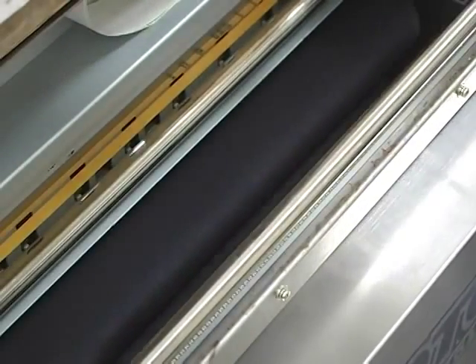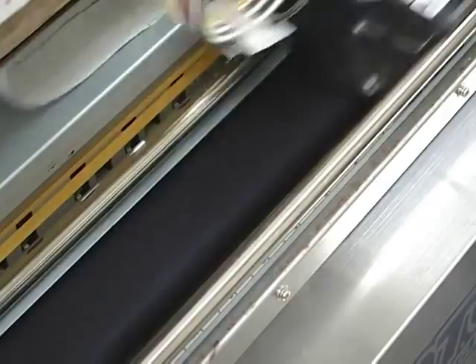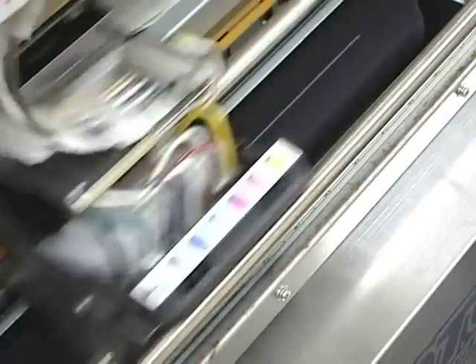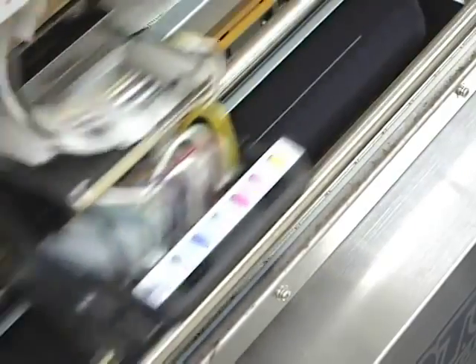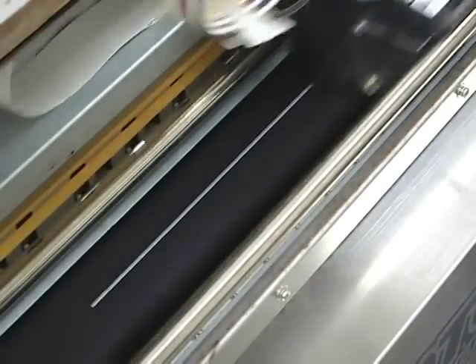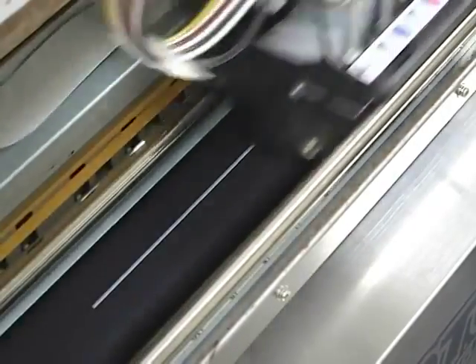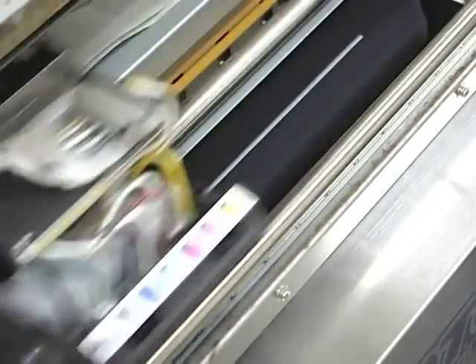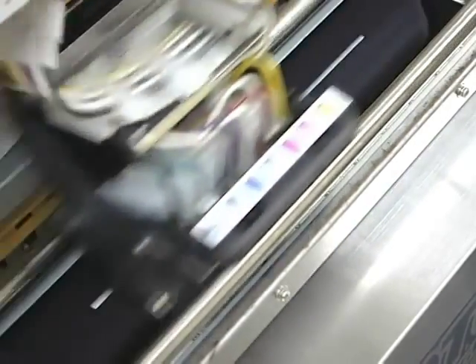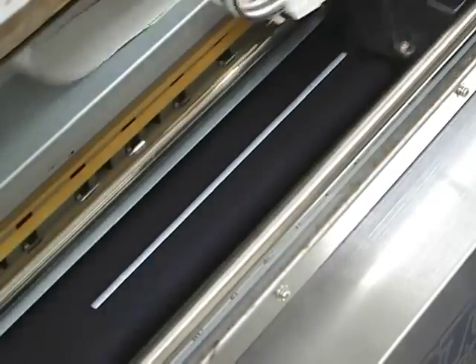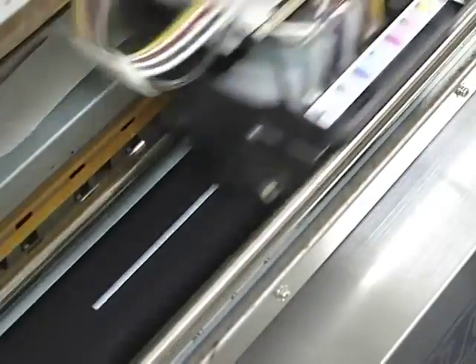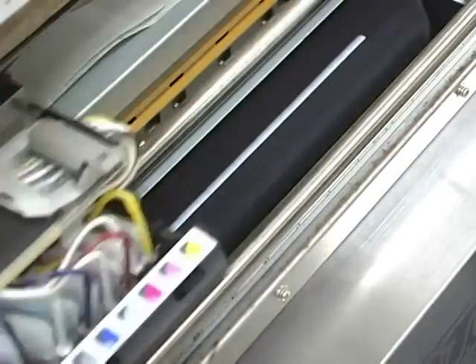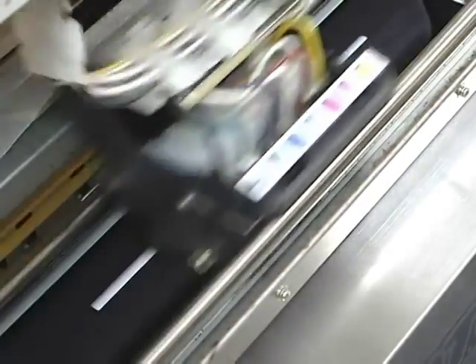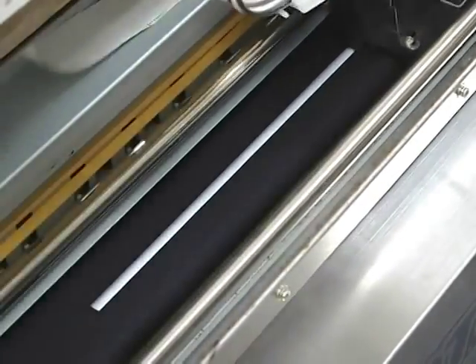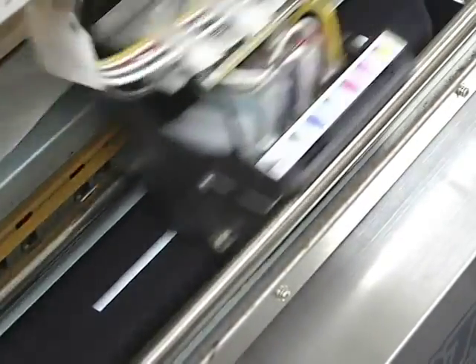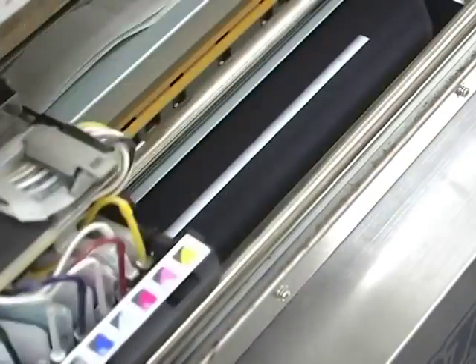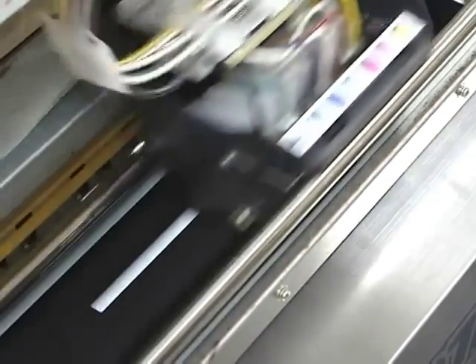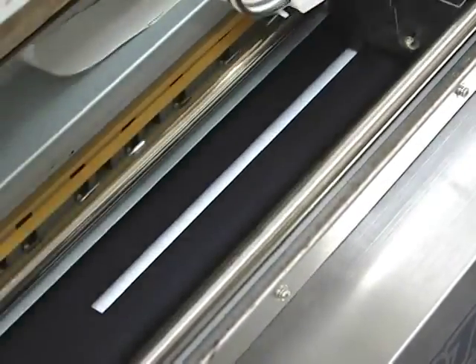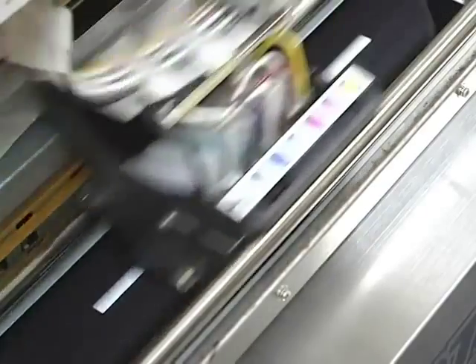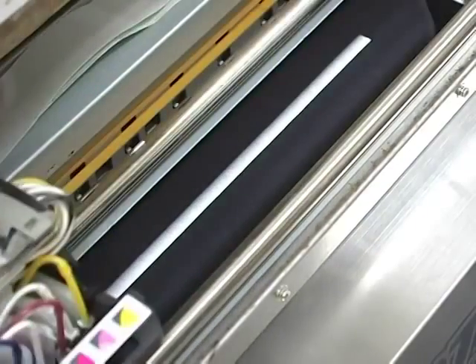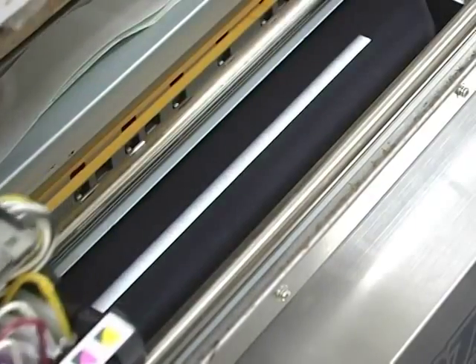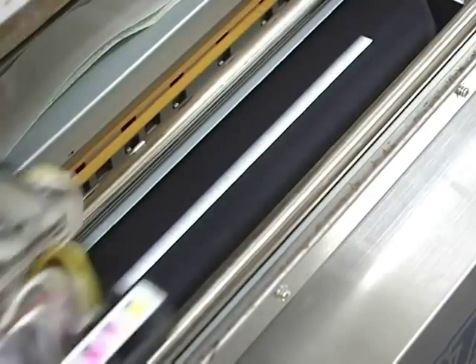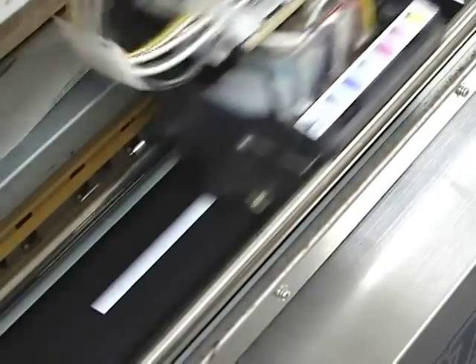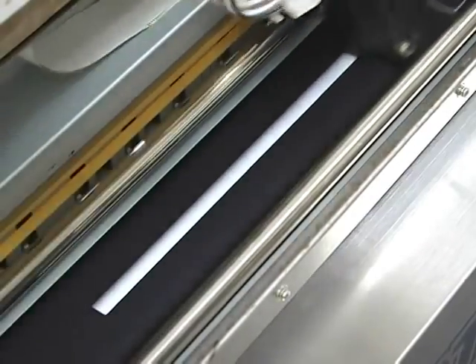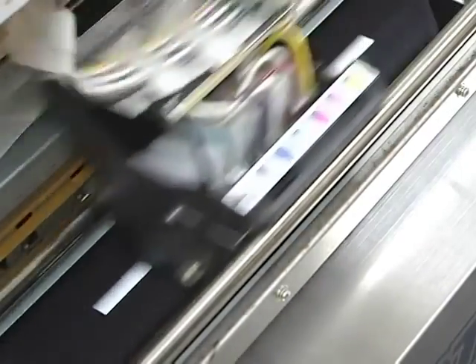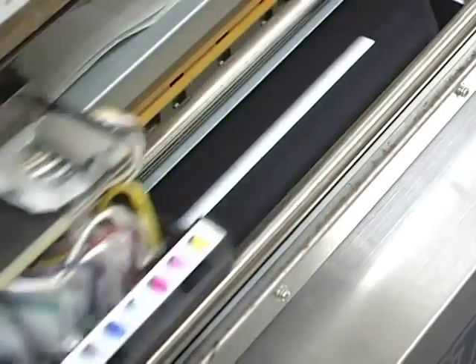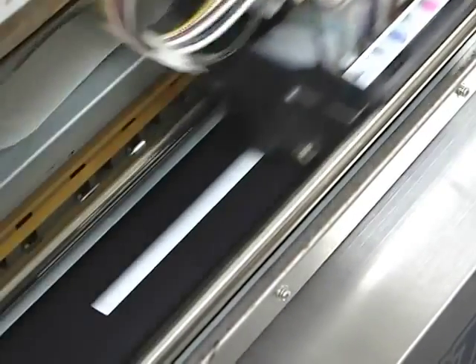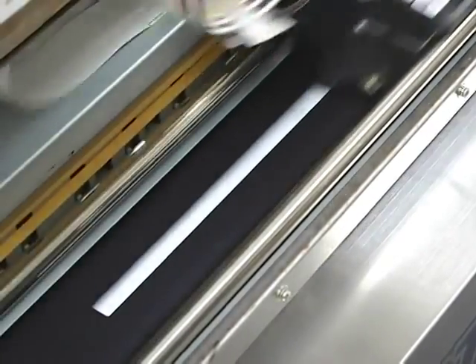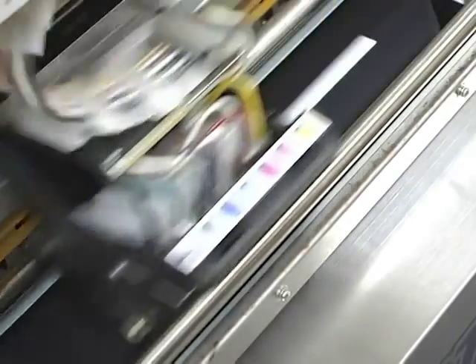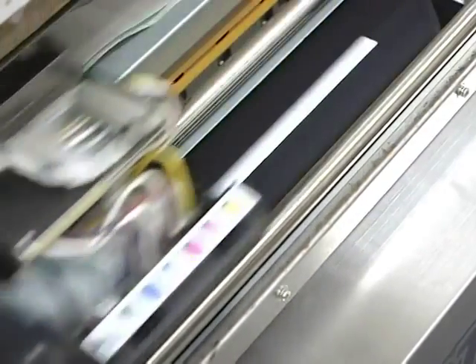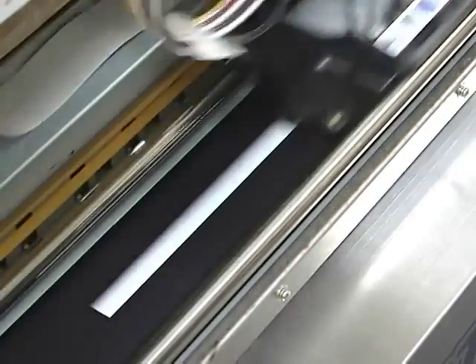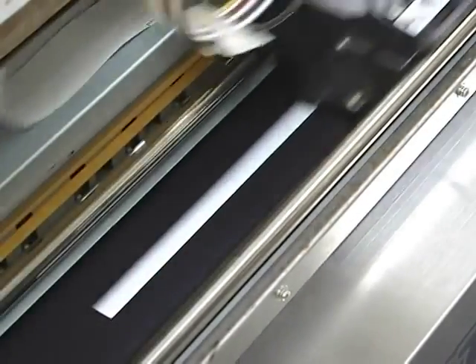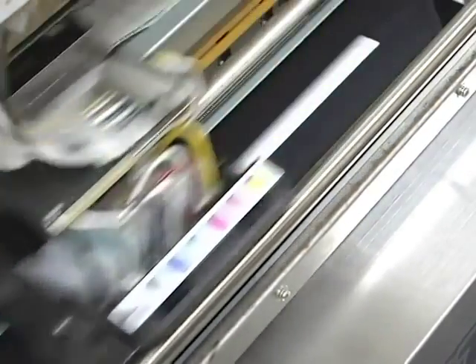Hello and welcome to this DTG instructional video. Today we will be covering how to clean the white ink lines on your DTG kiosk or other direct to garment printer.